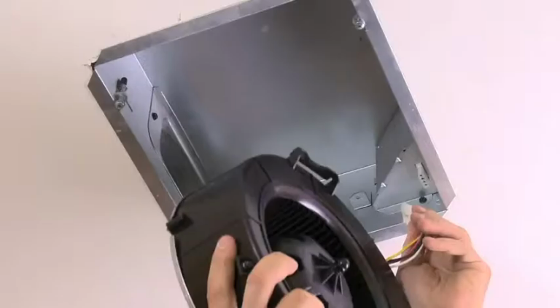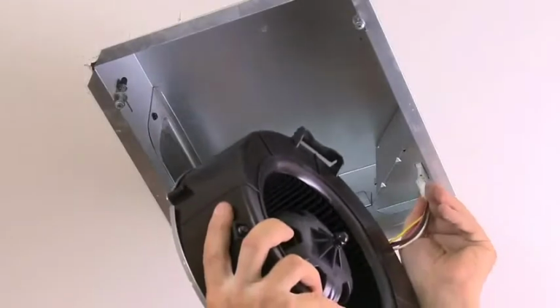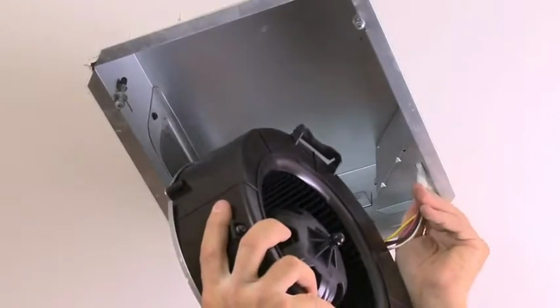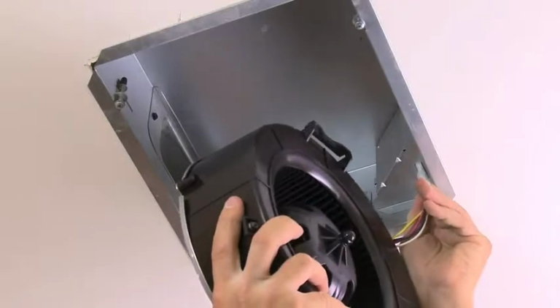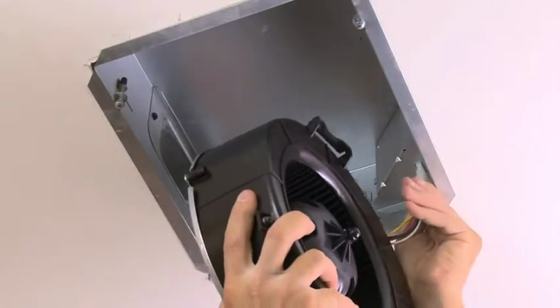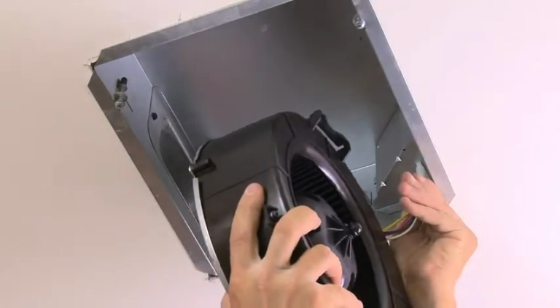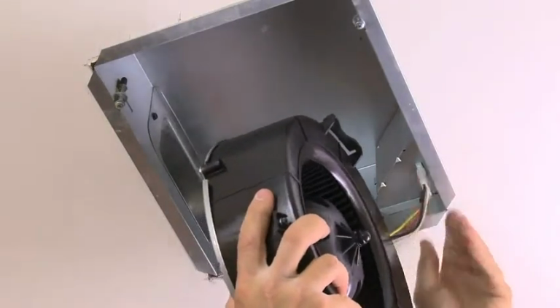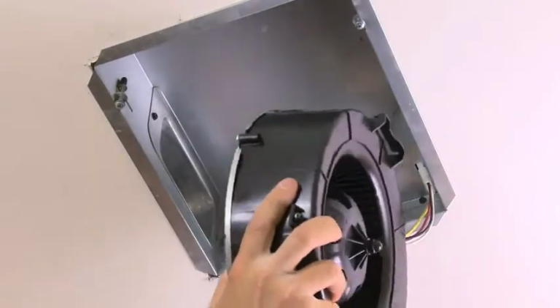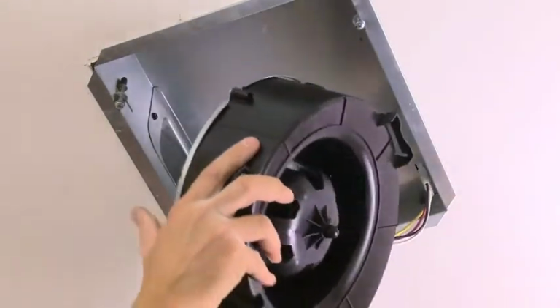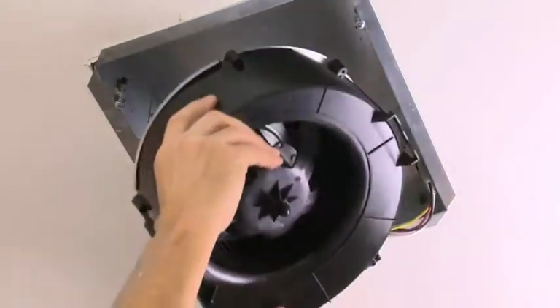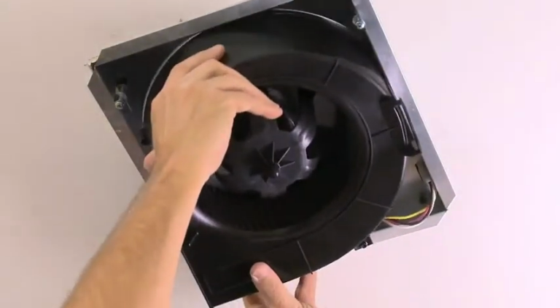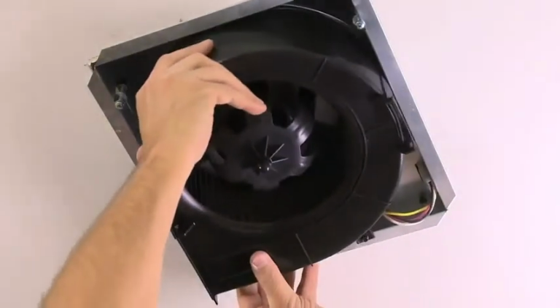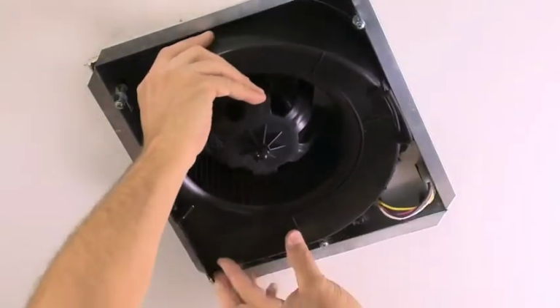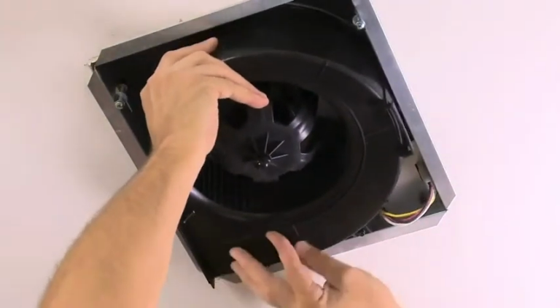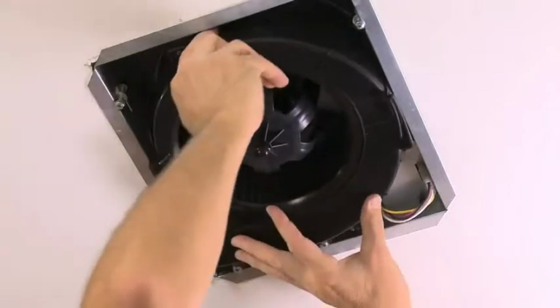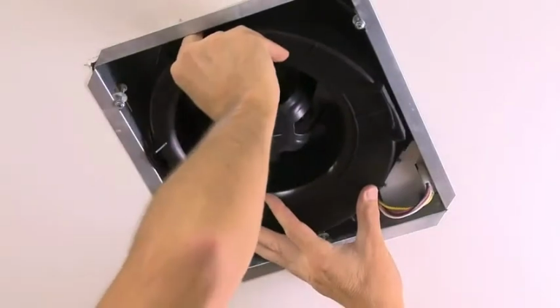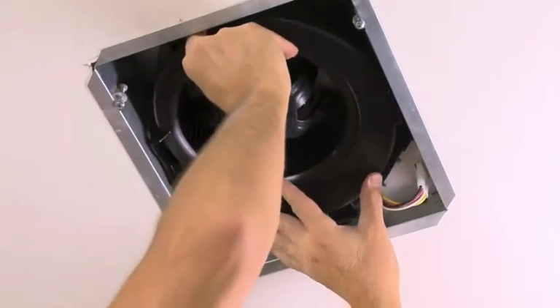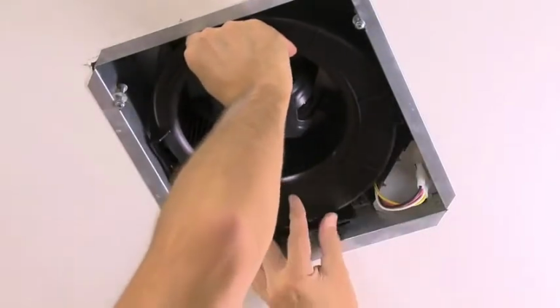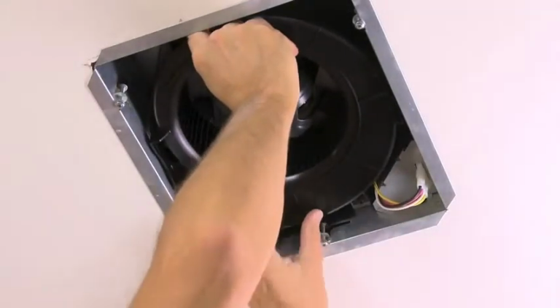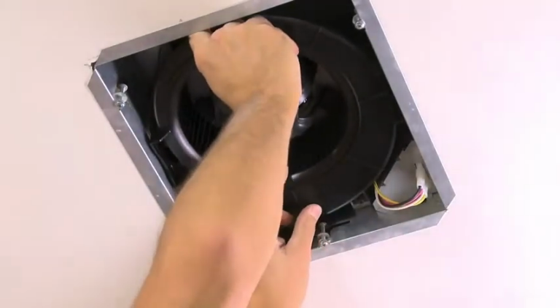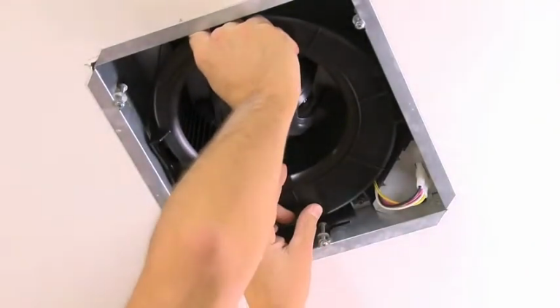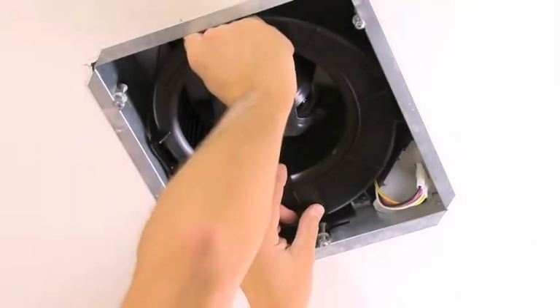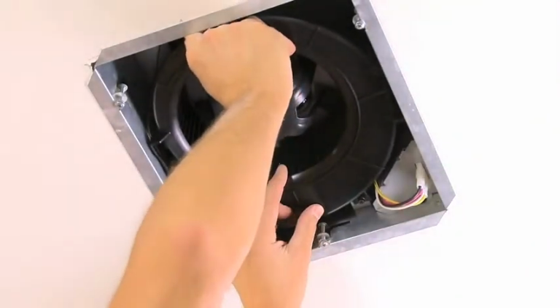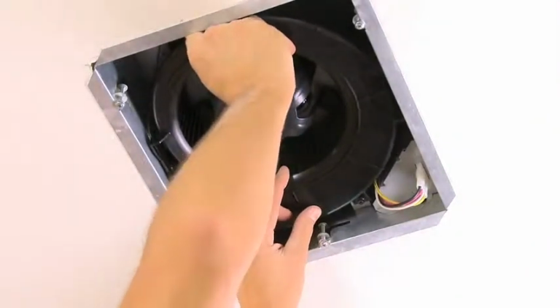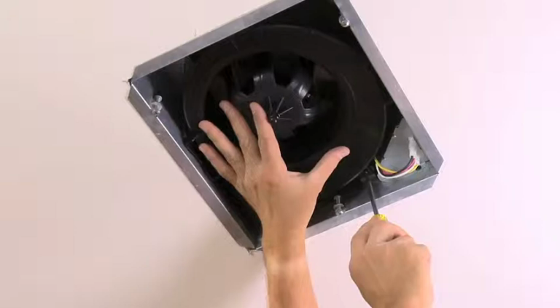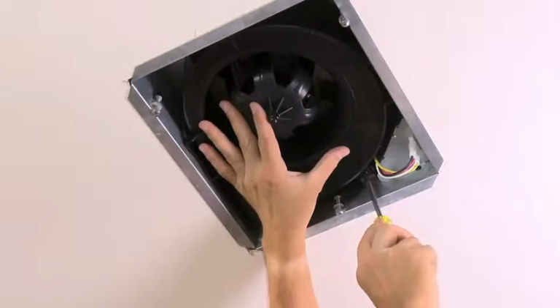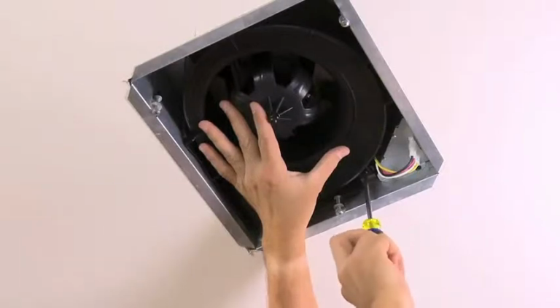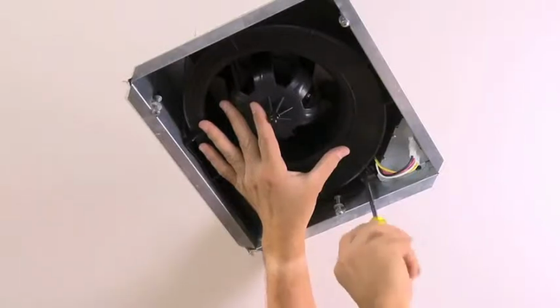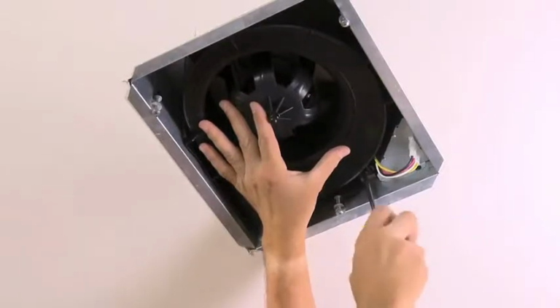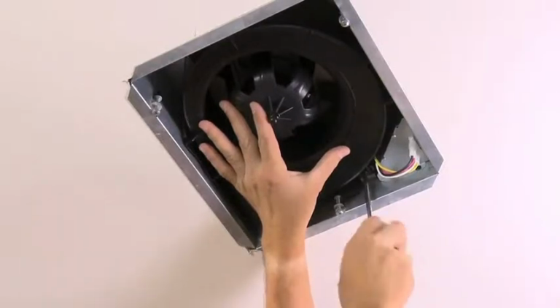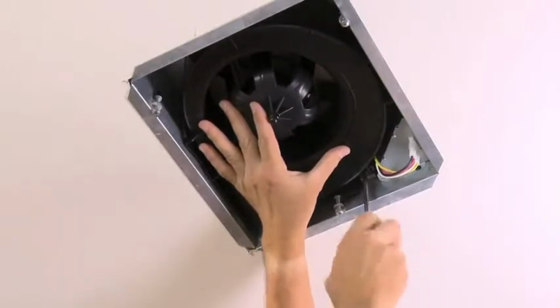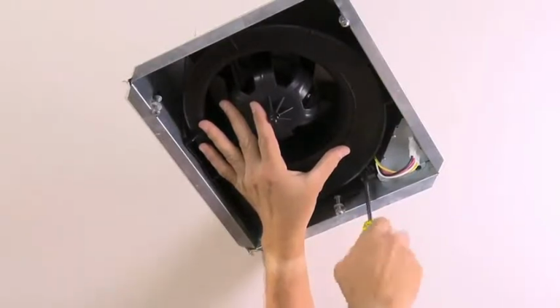The permanently lubricated motor is up to 50% more powerful and up to 70% quieter, with a sound quality rating up to twice that of typical fans. Plus, it uses very little power, so every EasyFit fan is ENERGY STAR qualified.